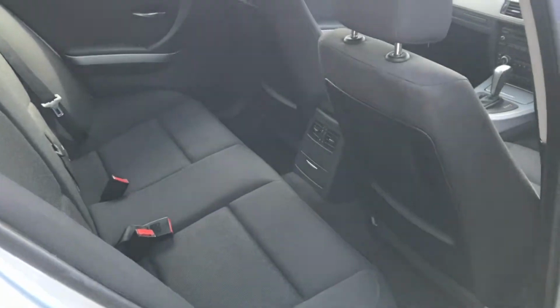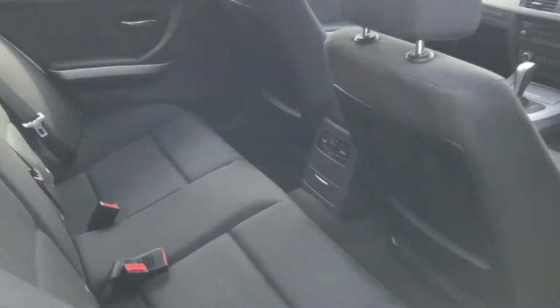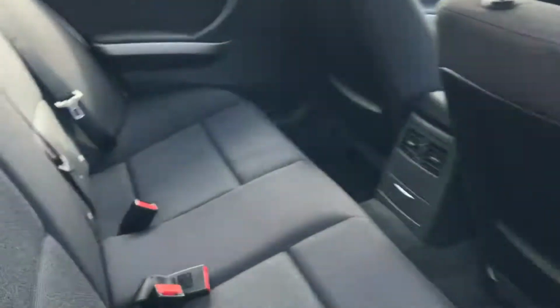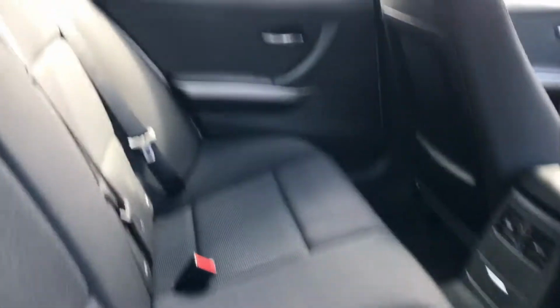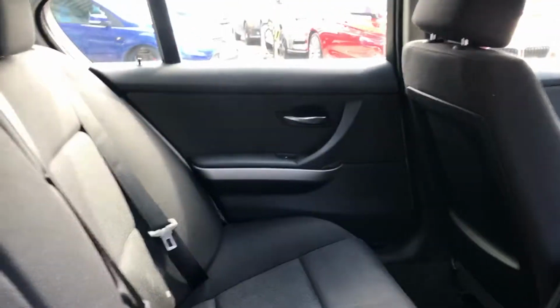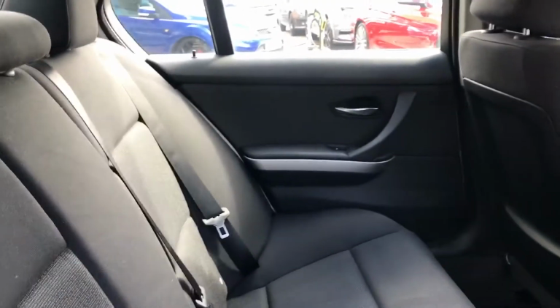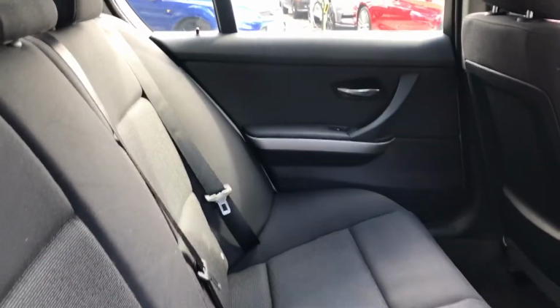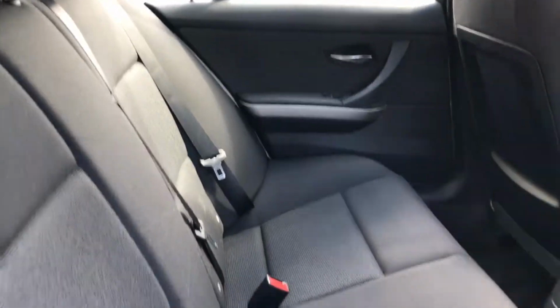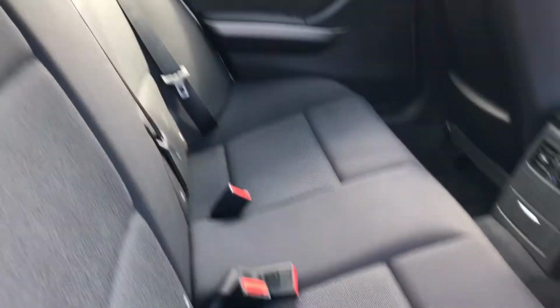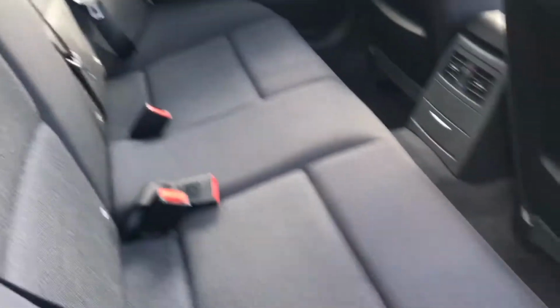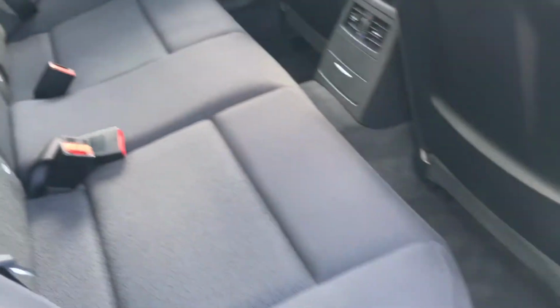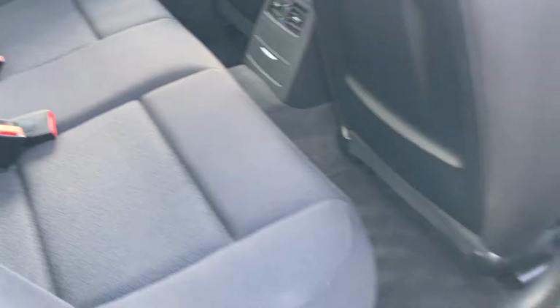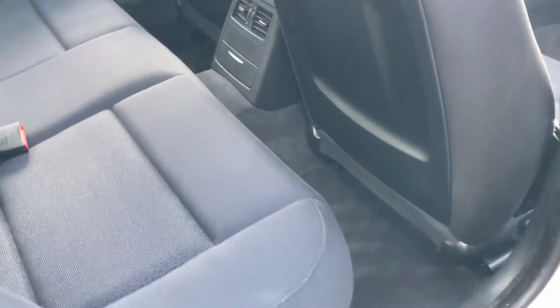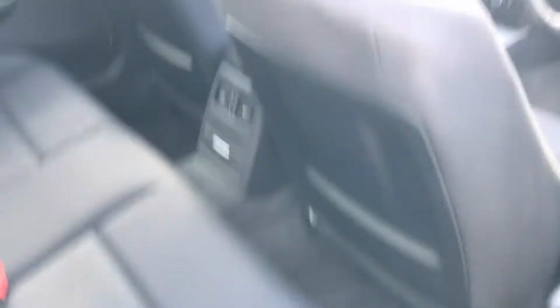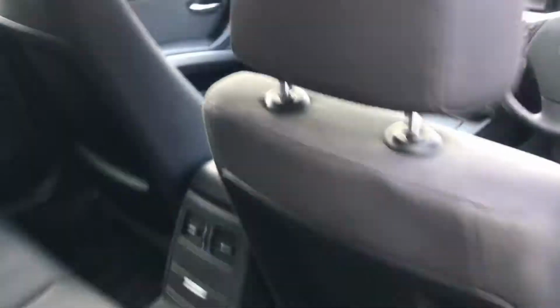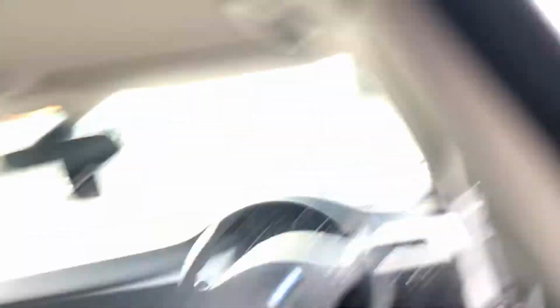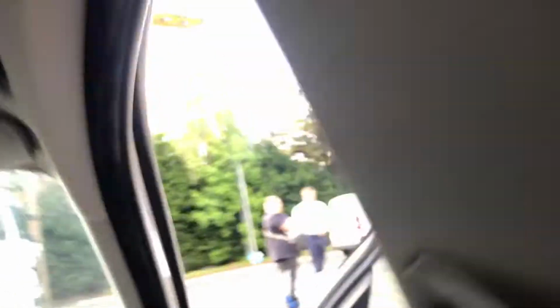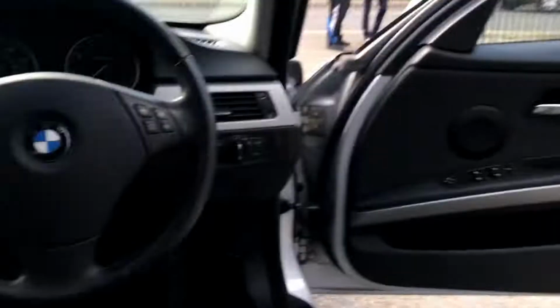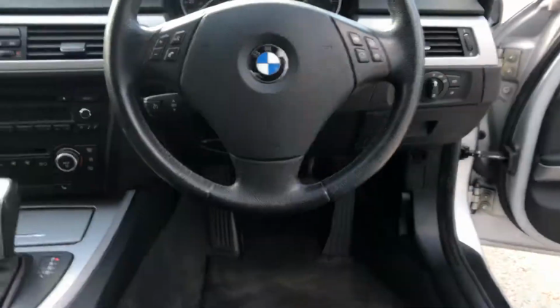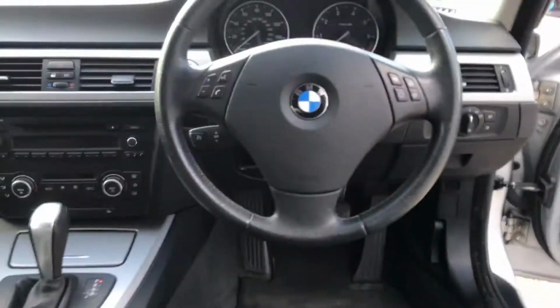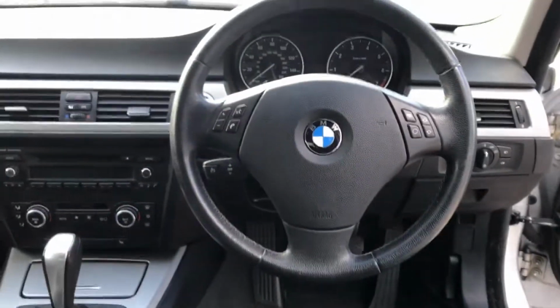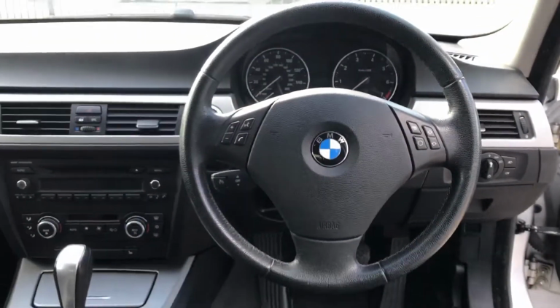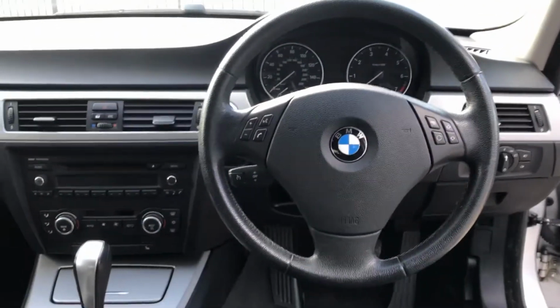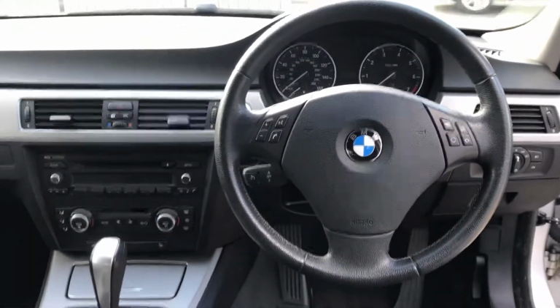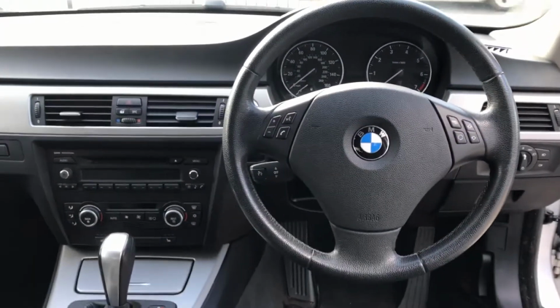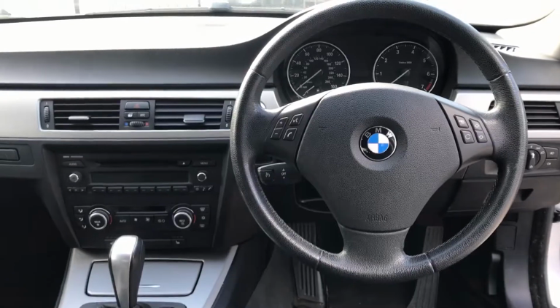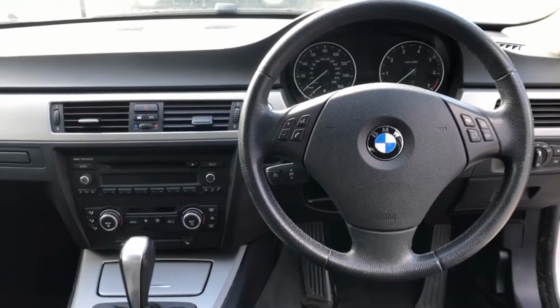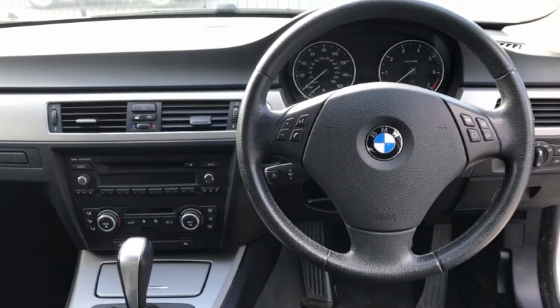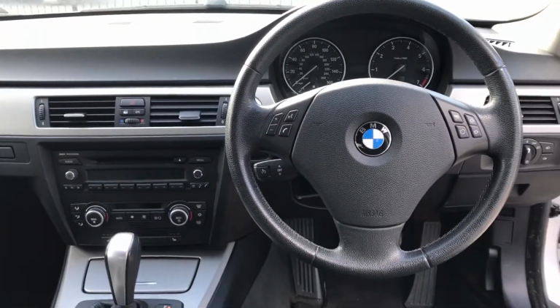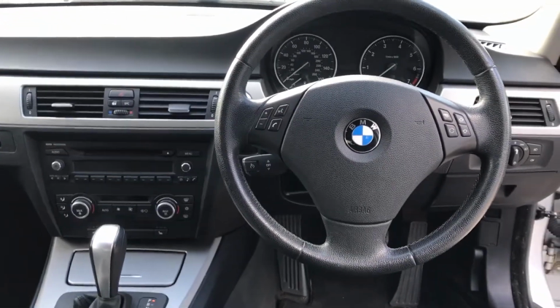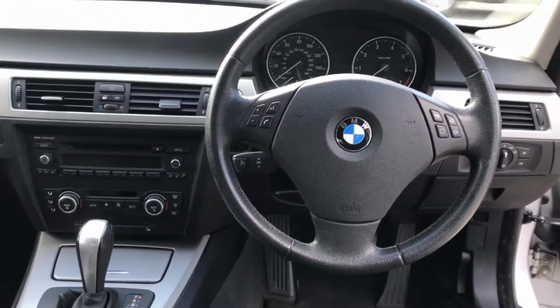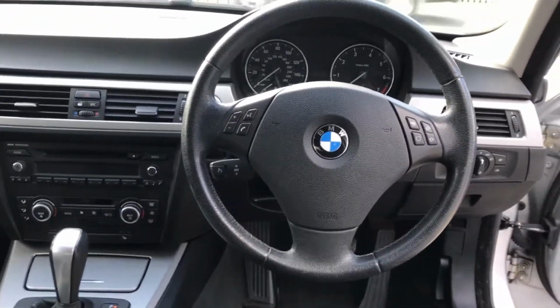Moving on to the back — virtually not been sat in. Just a quick snapshot: CD player, multi-function steering wheel, climate control, heated front seats, automatic.